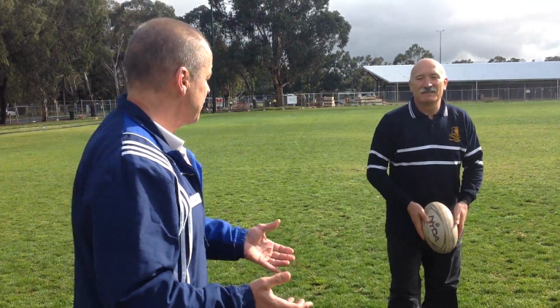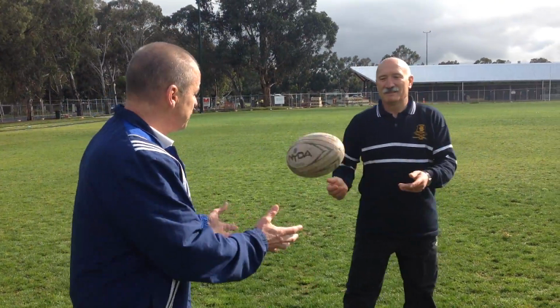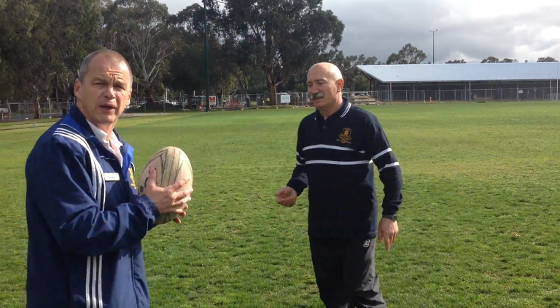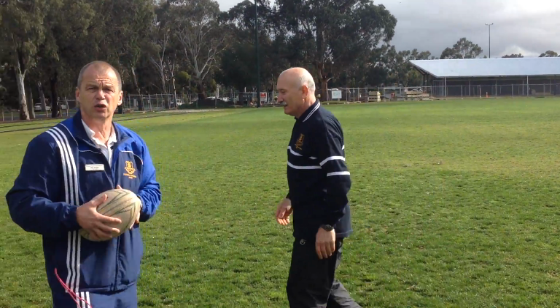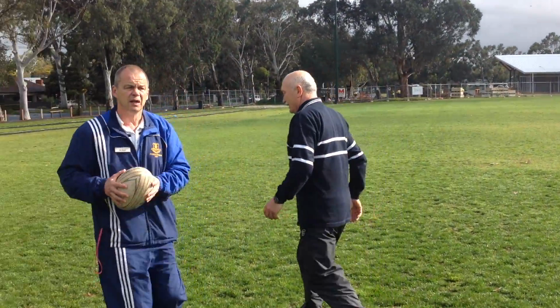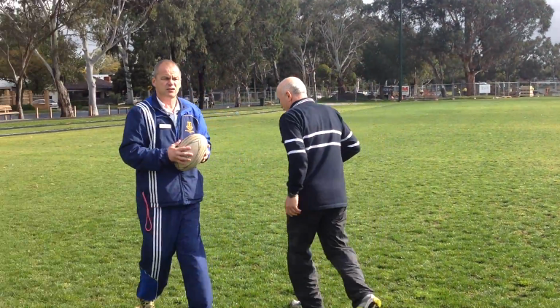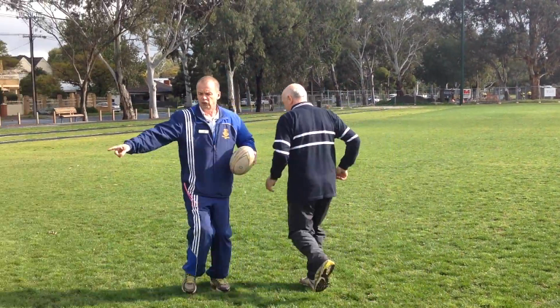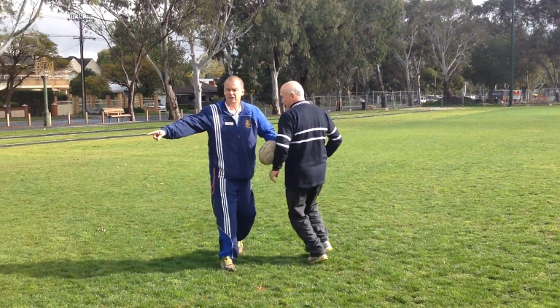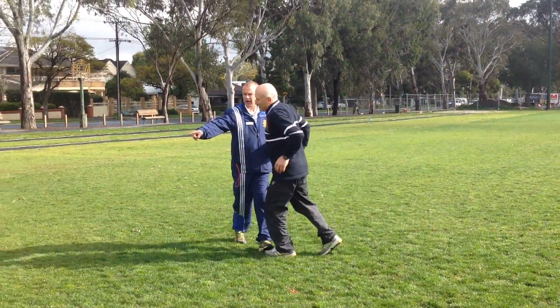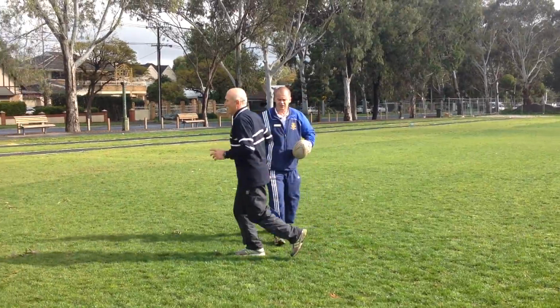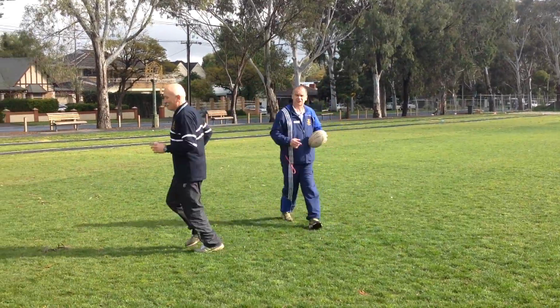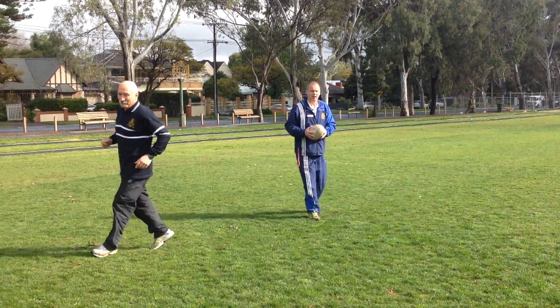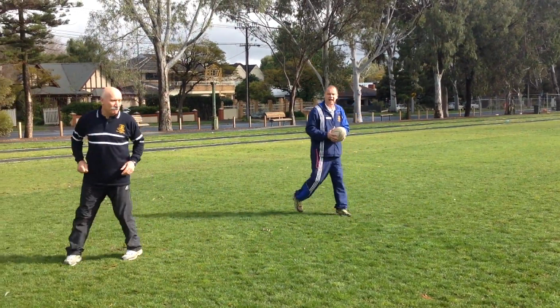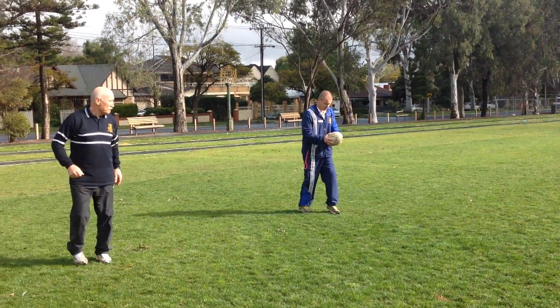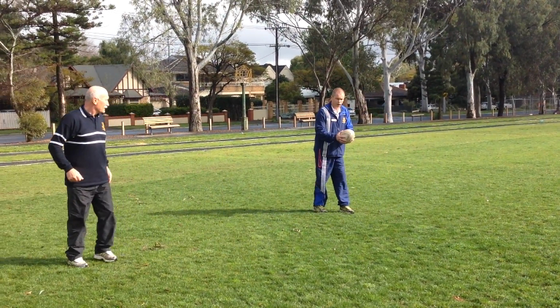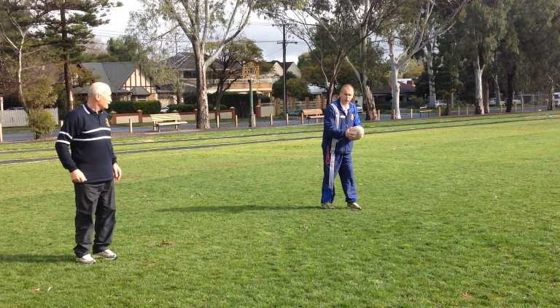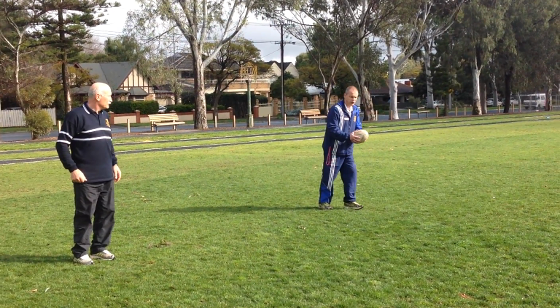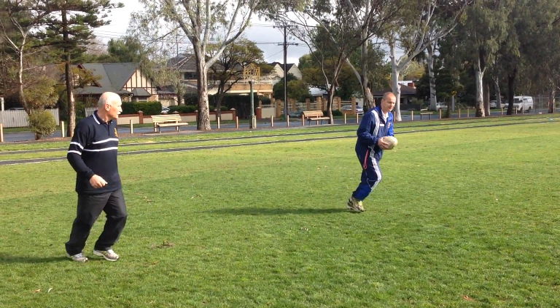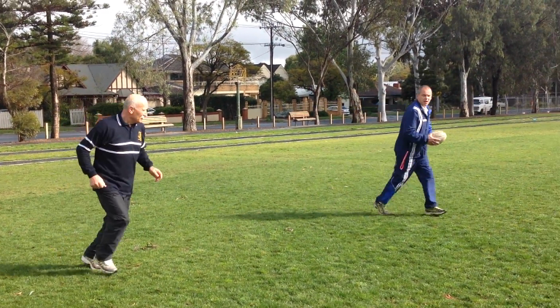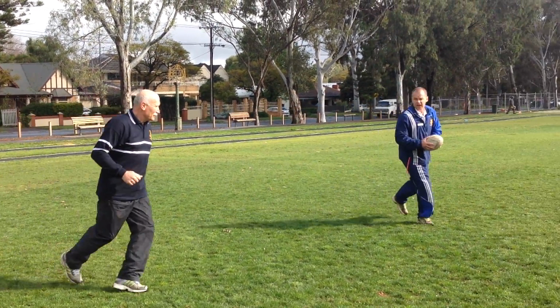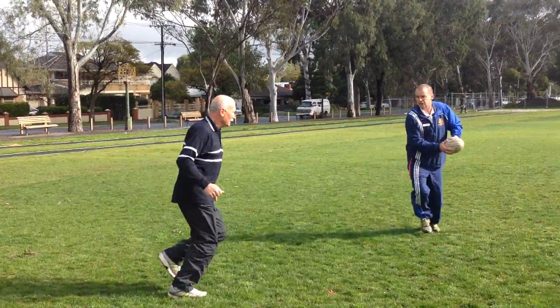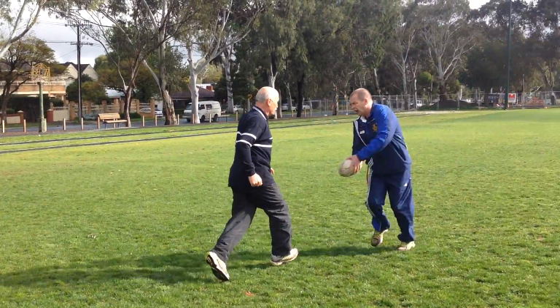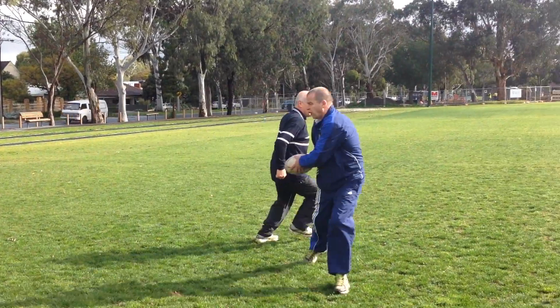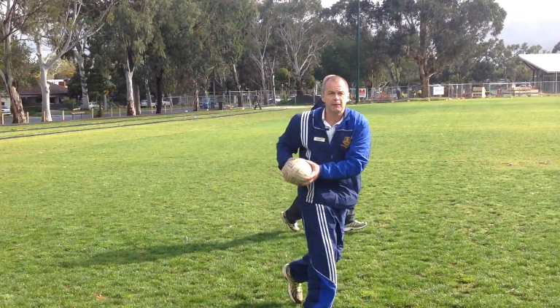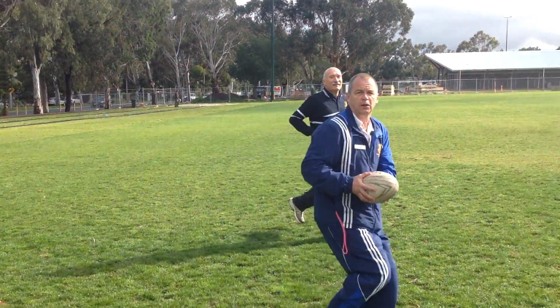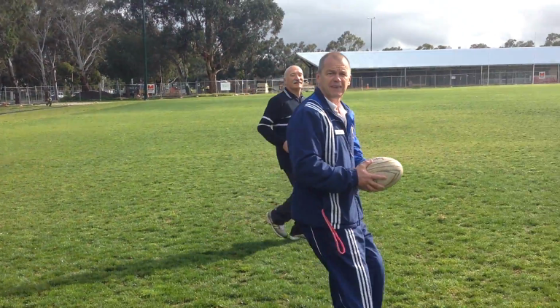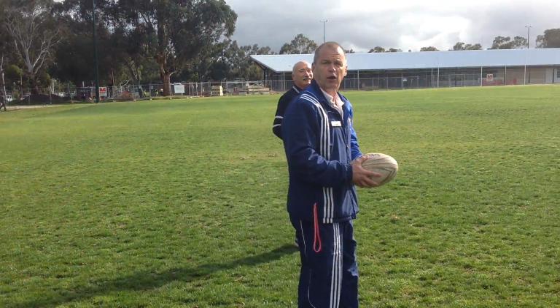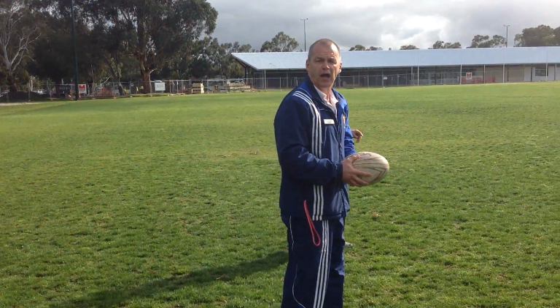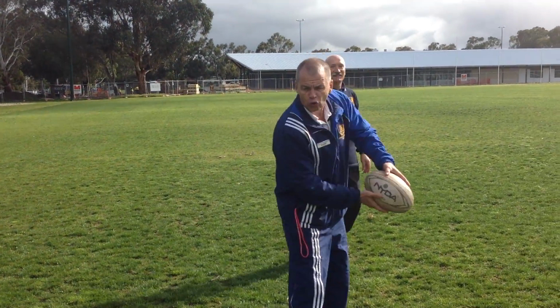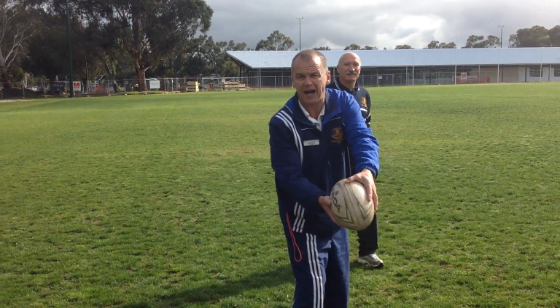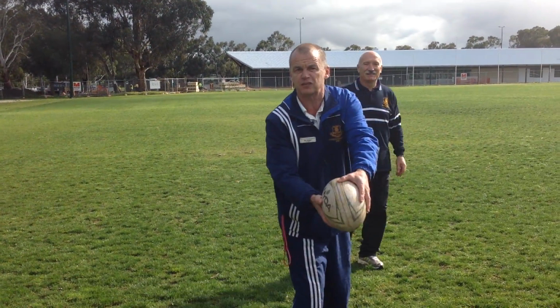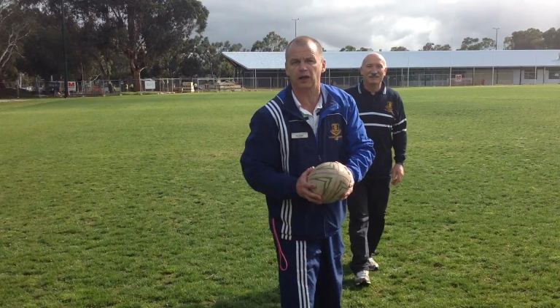The other play we could do — a variety of that play — is this. We're going to go forward, hold the ball in two hands. He crosses over, I dummy to him and then go on my own or pass off to someone else.